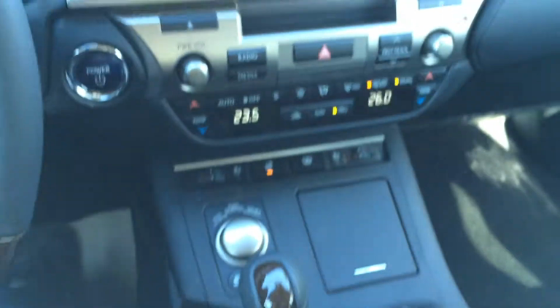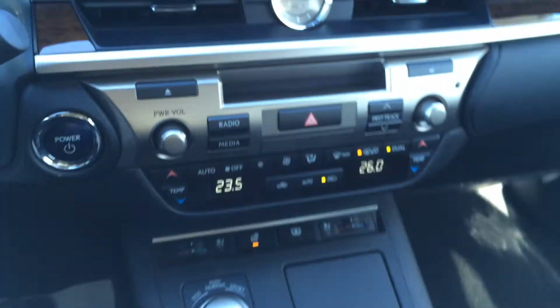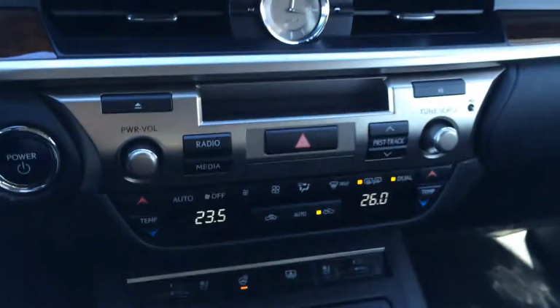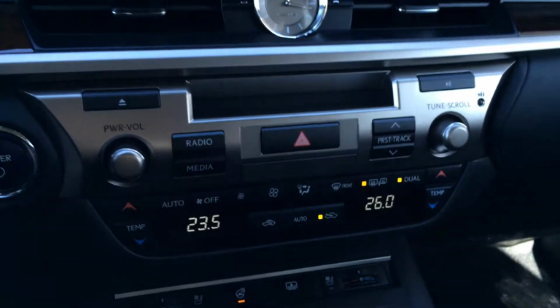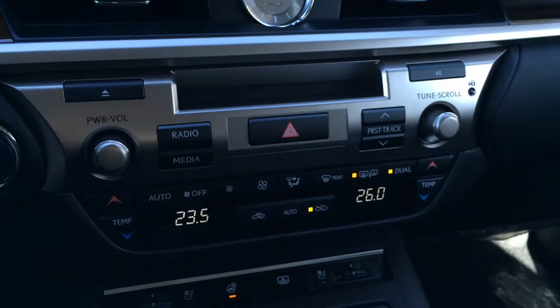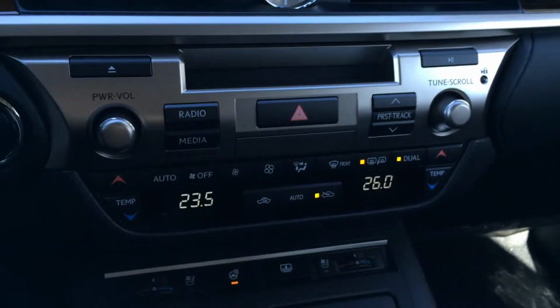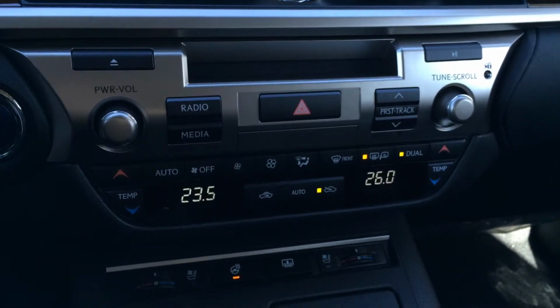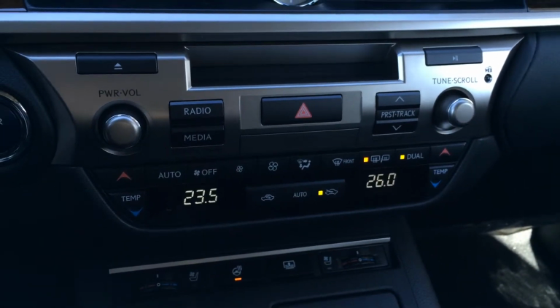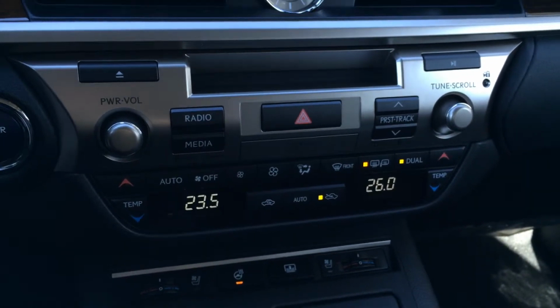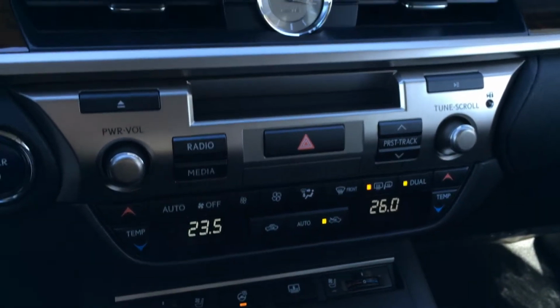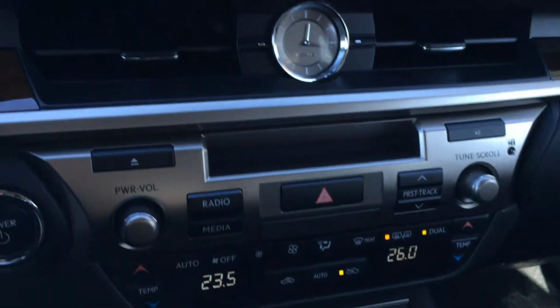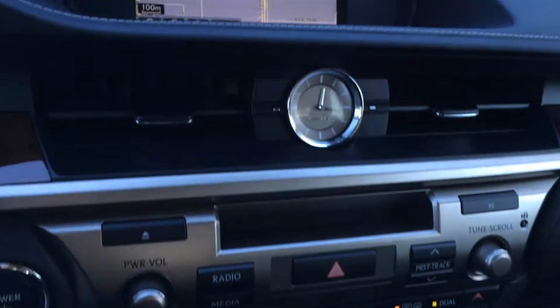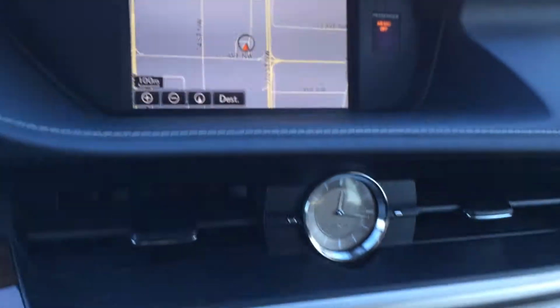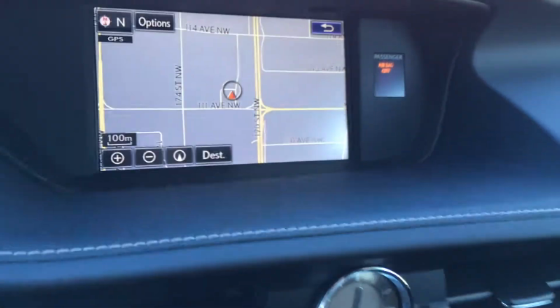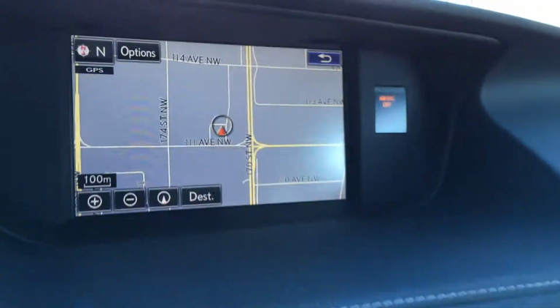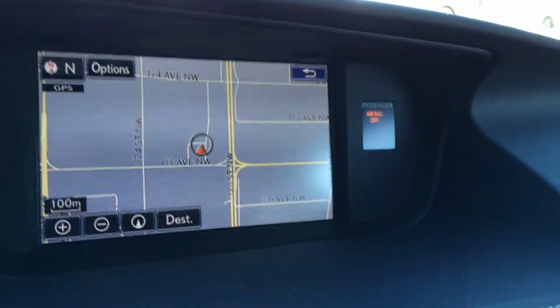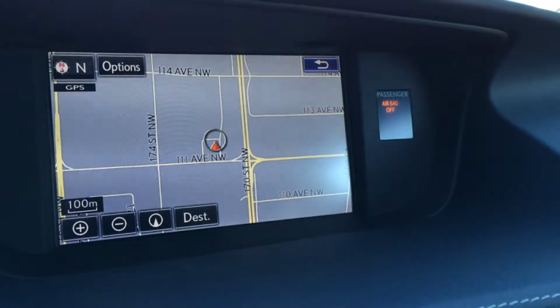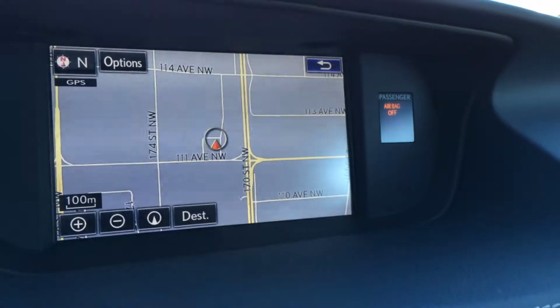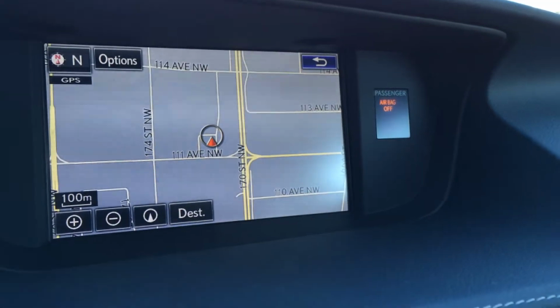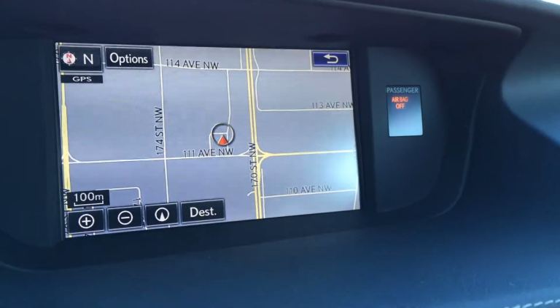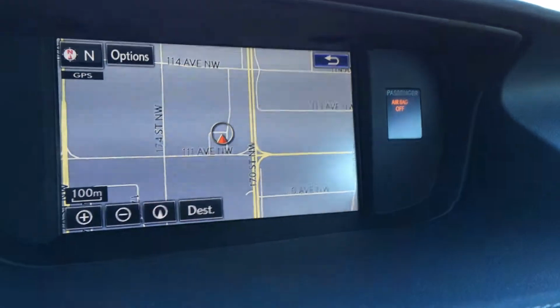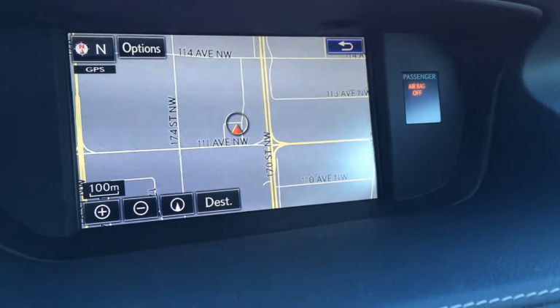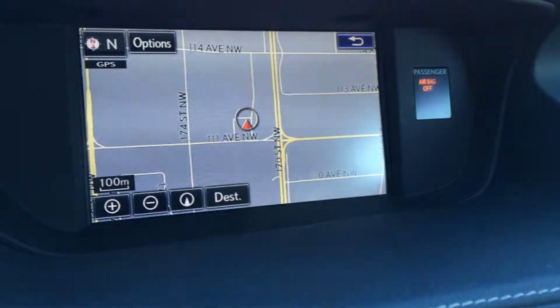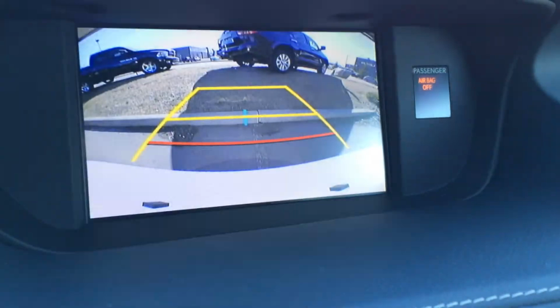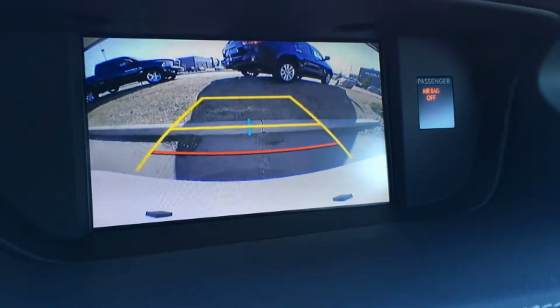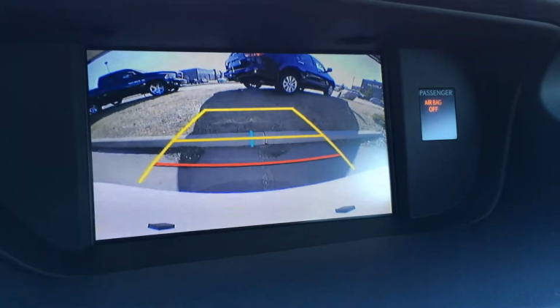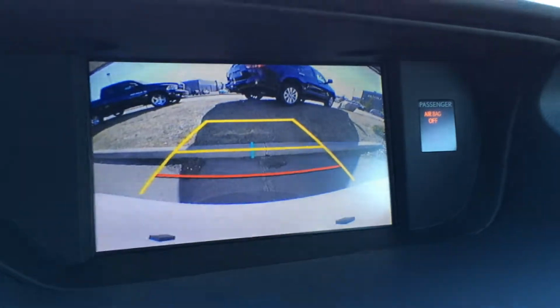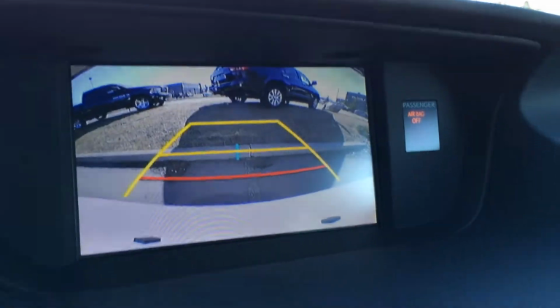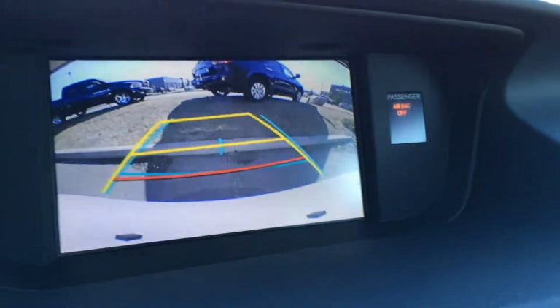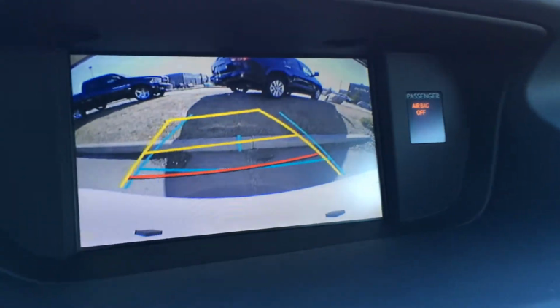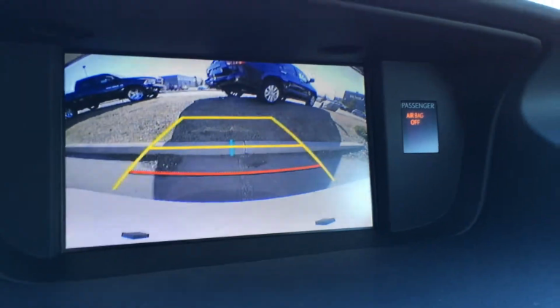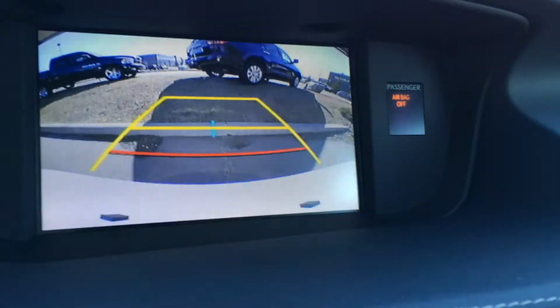Dual zone climate control with AC, front and rear defrost, and heated side mirrors. There's an analog clock. The display screen houses the voice-activated navigation system as well as the backup camera, which has dynamic grid lines — one moves with the steering wheel.